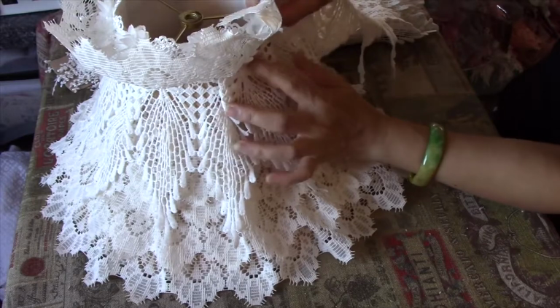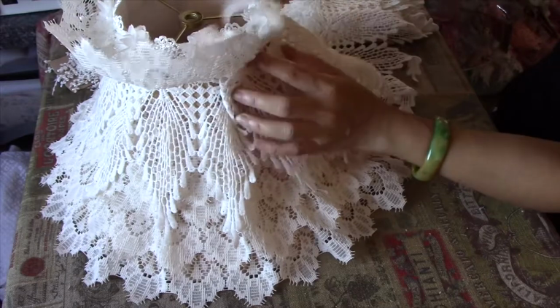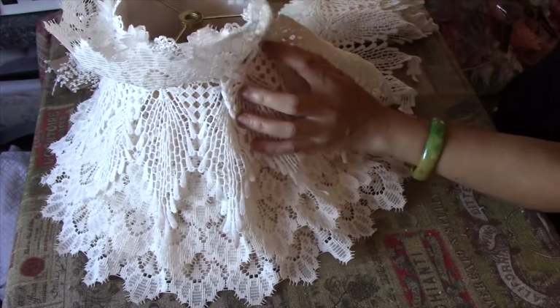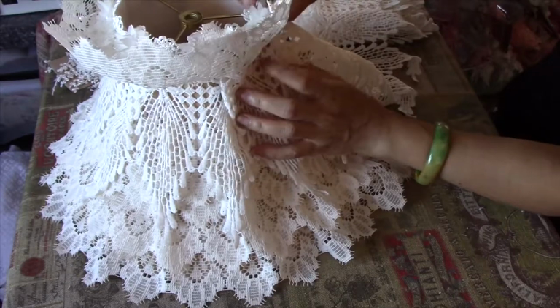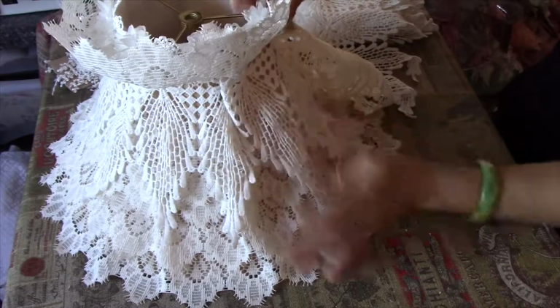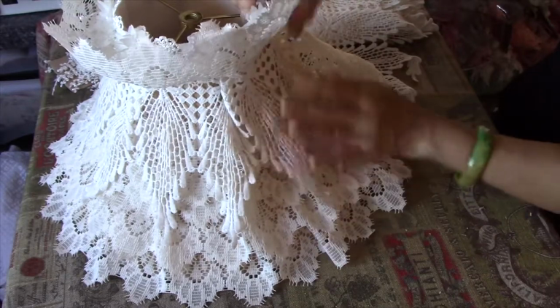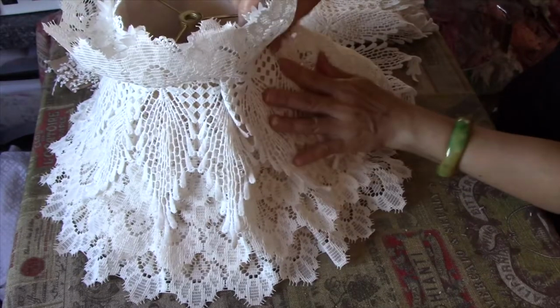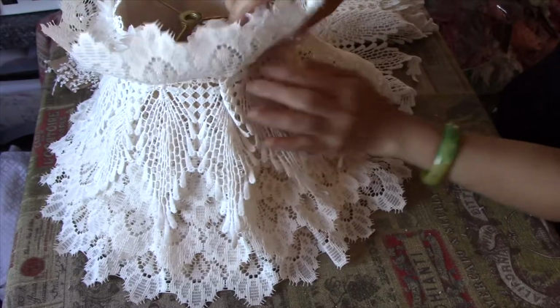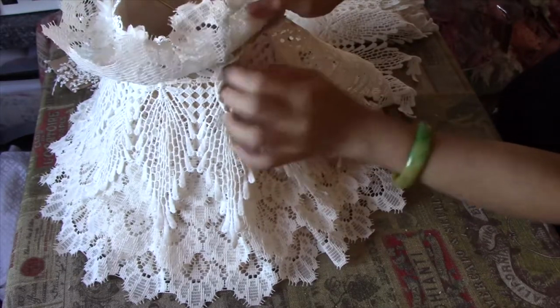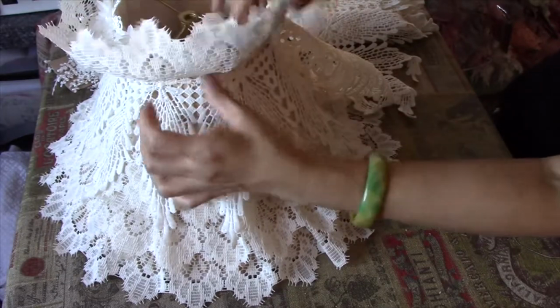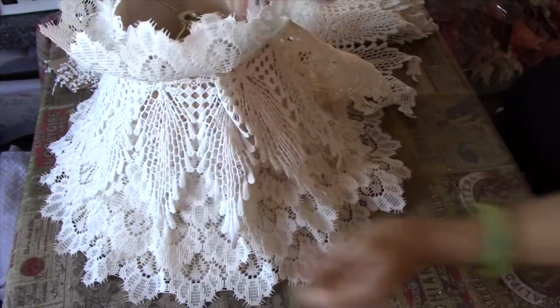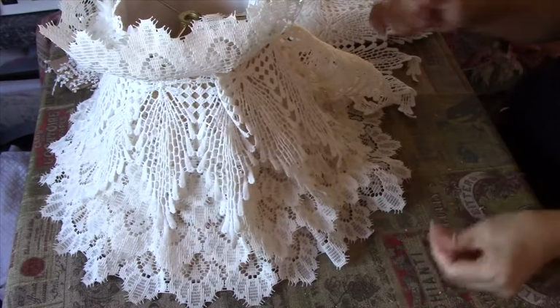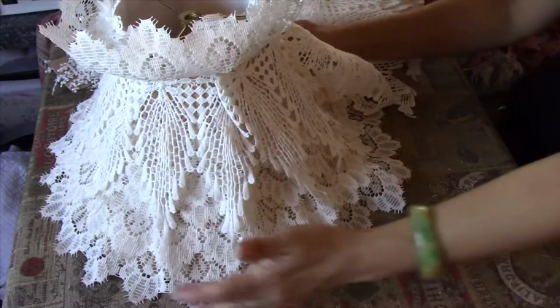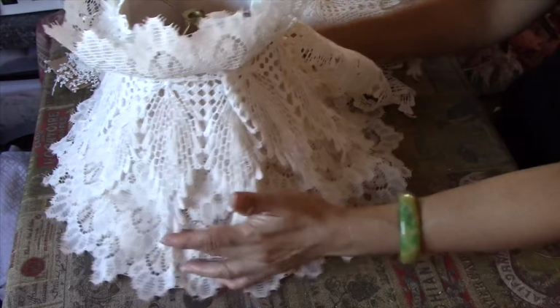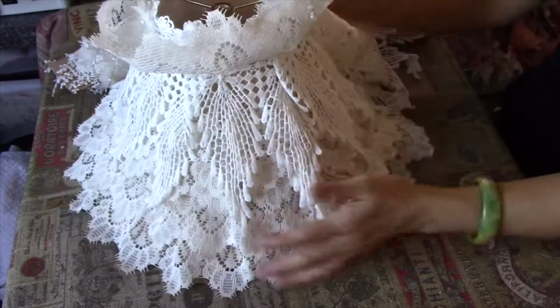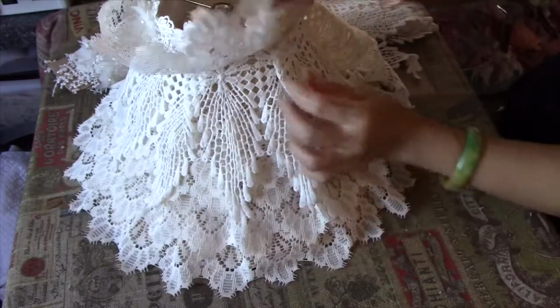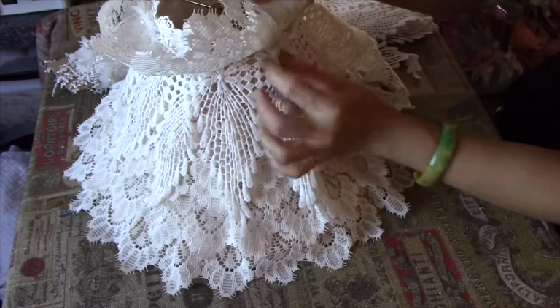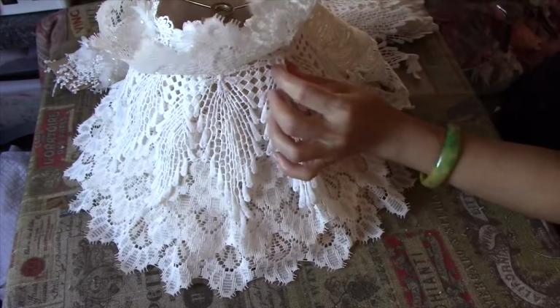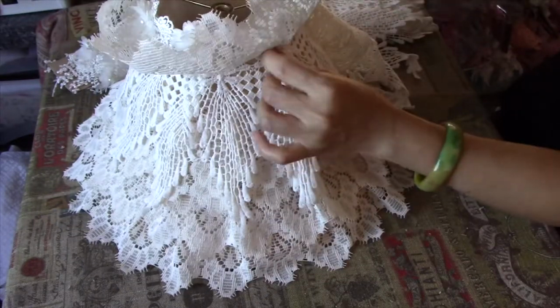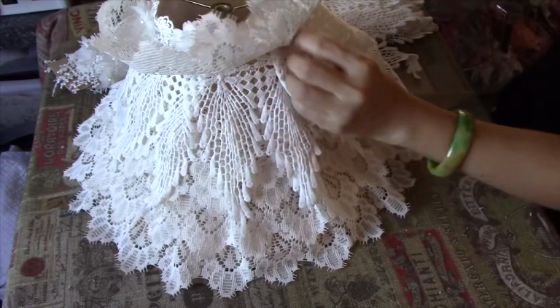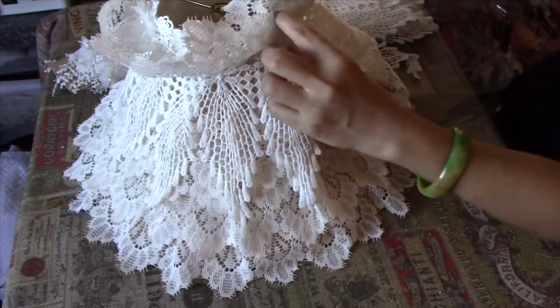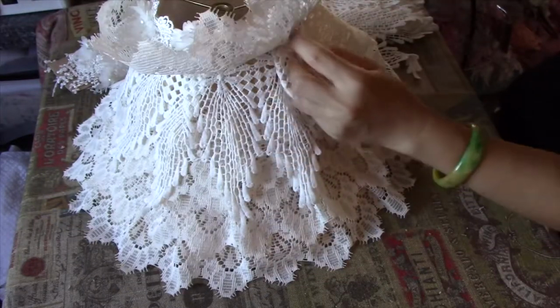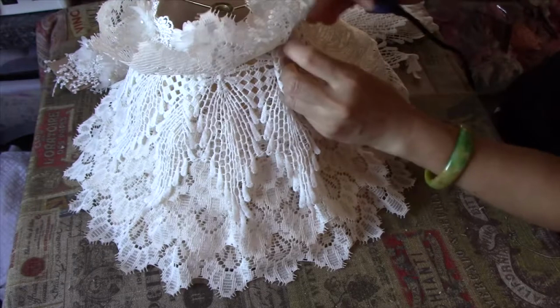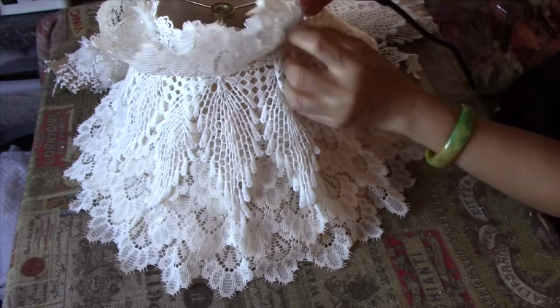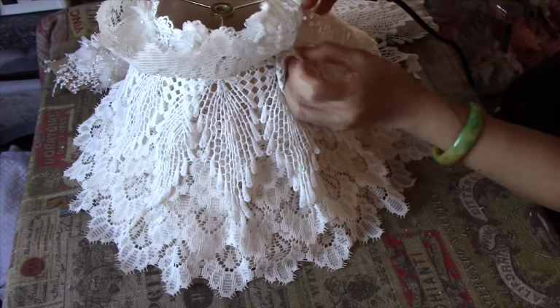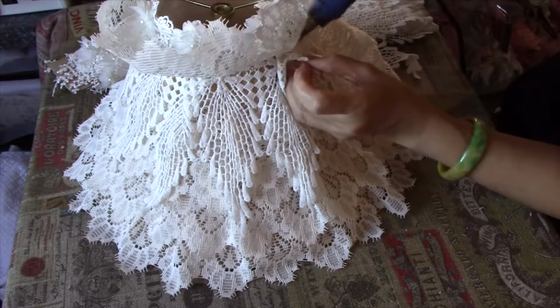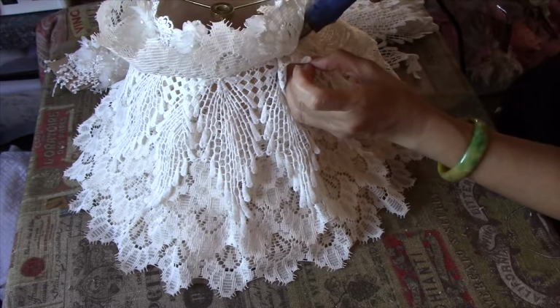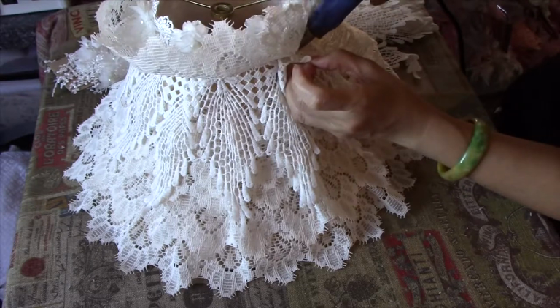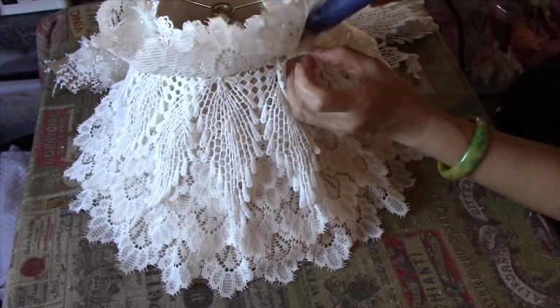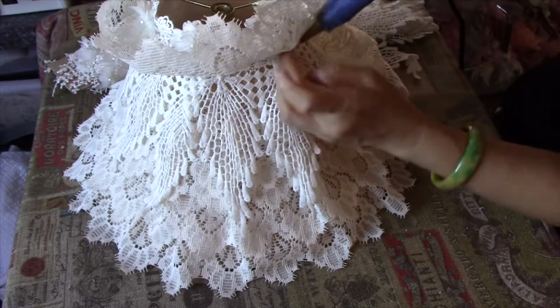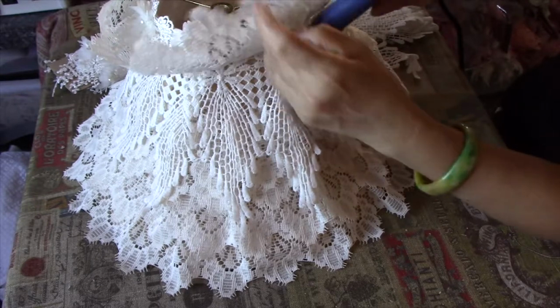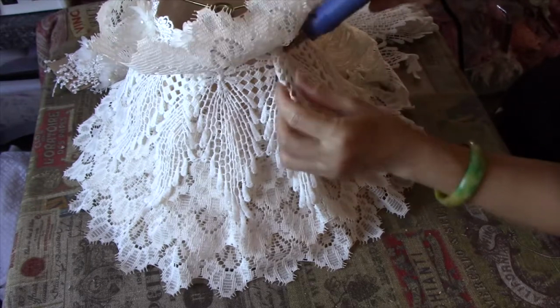All right, just making sure it's straight. I might need to put a bit of glue on there.